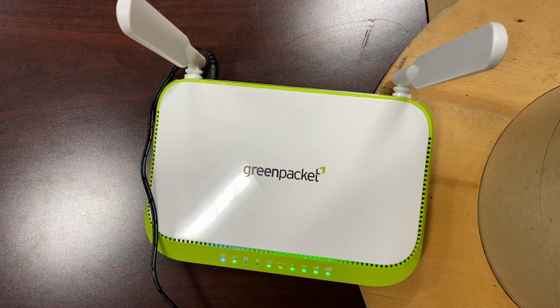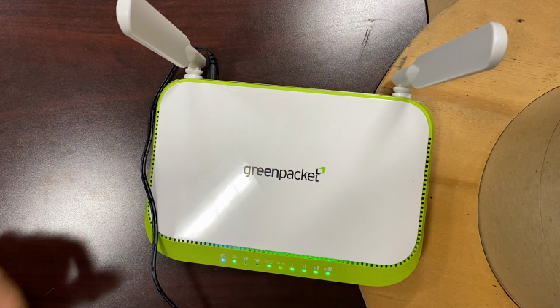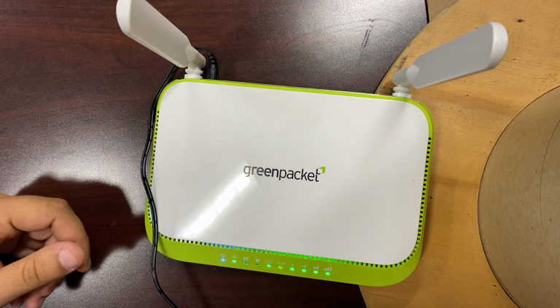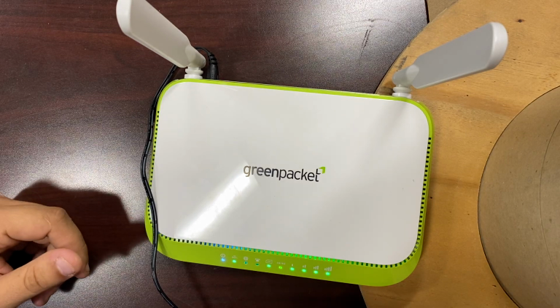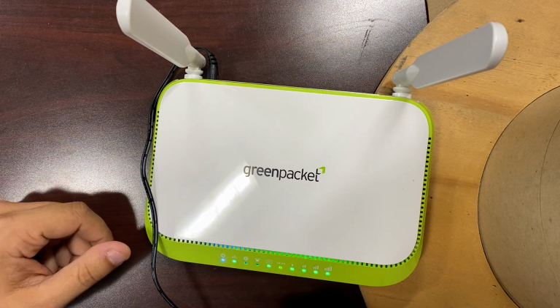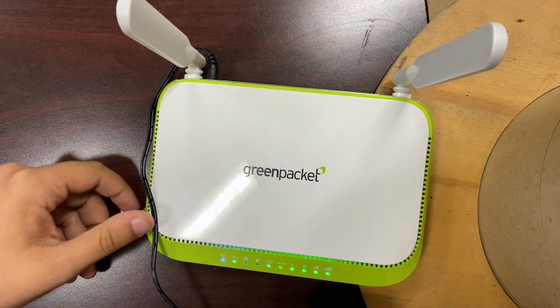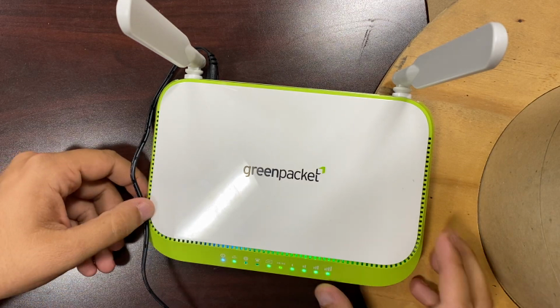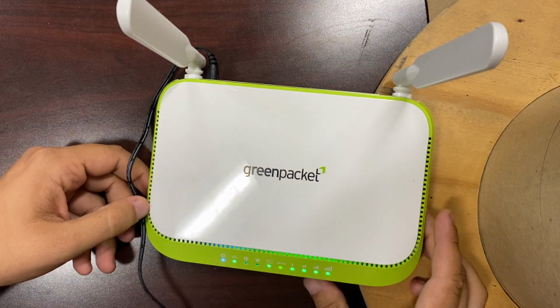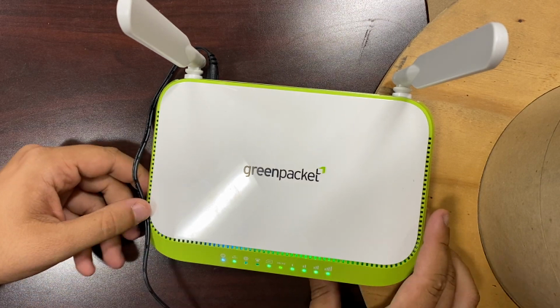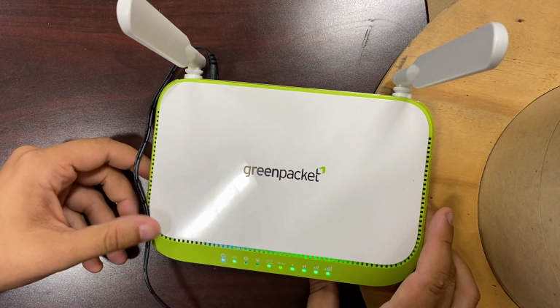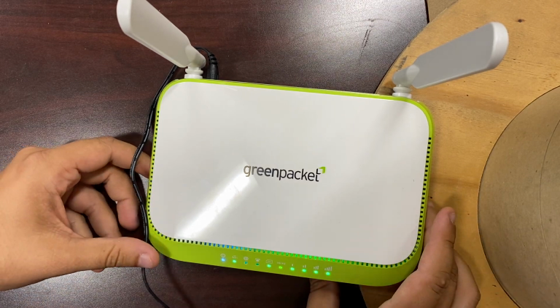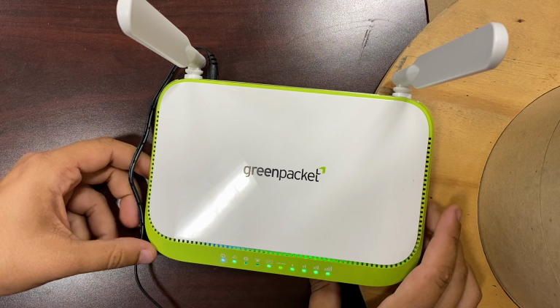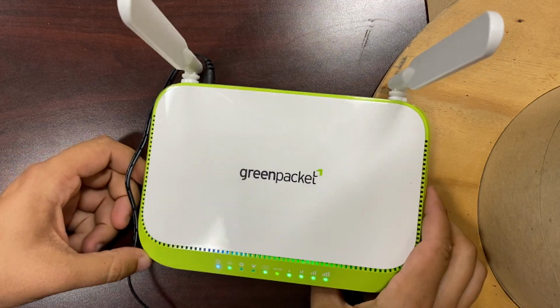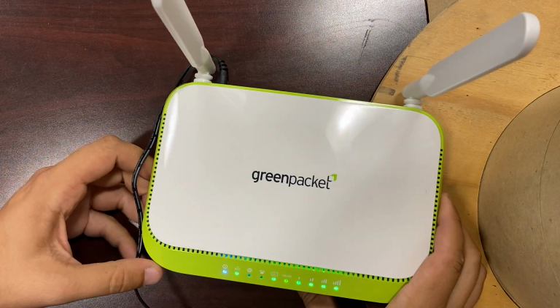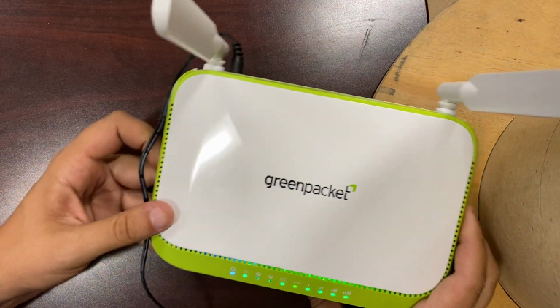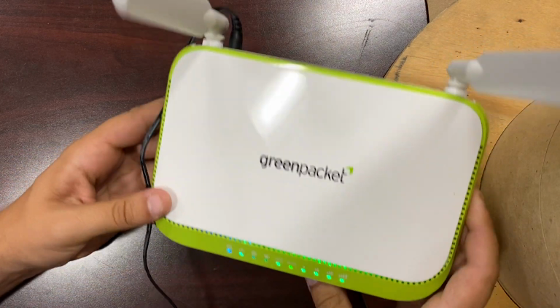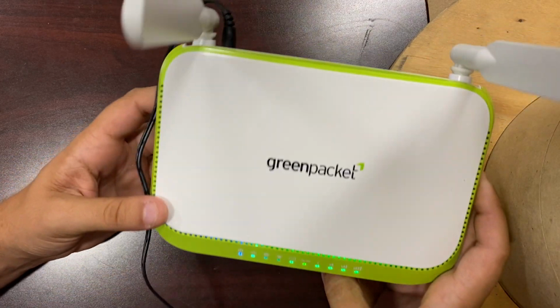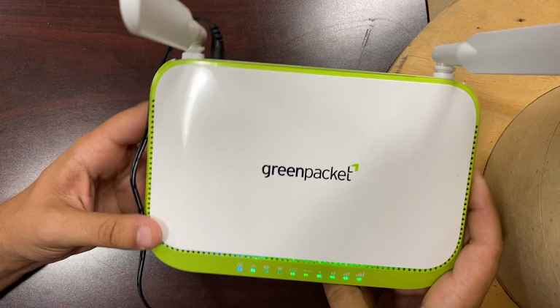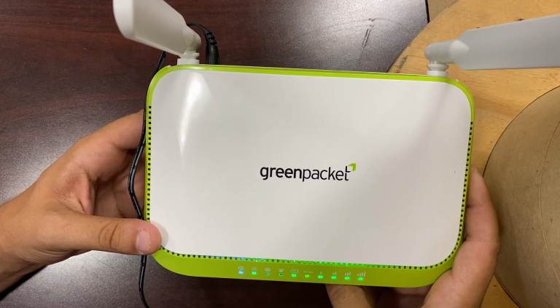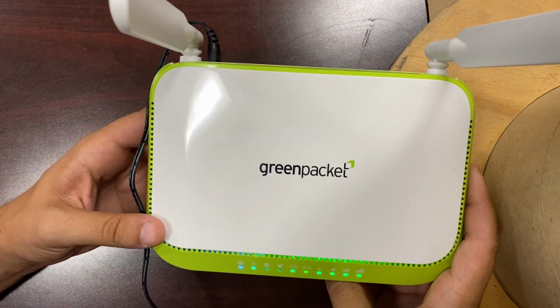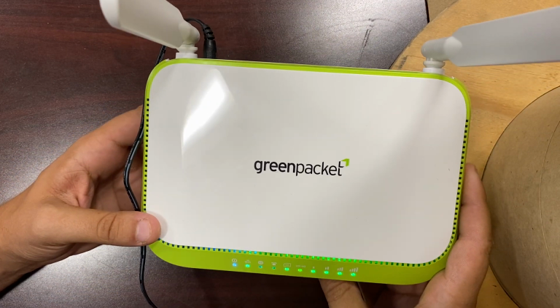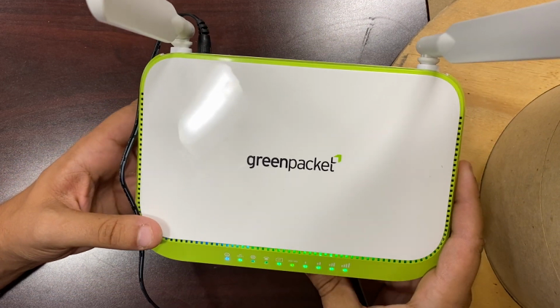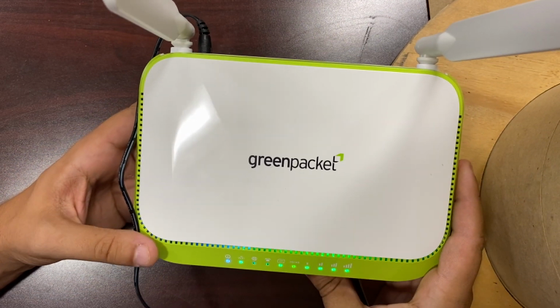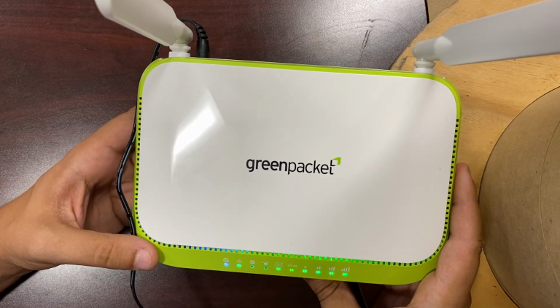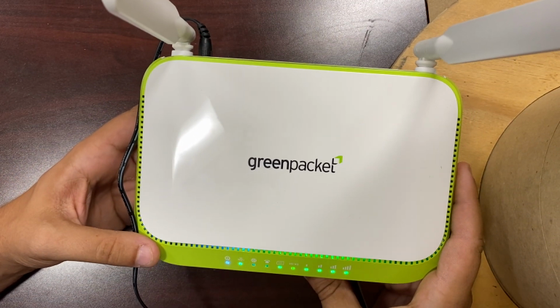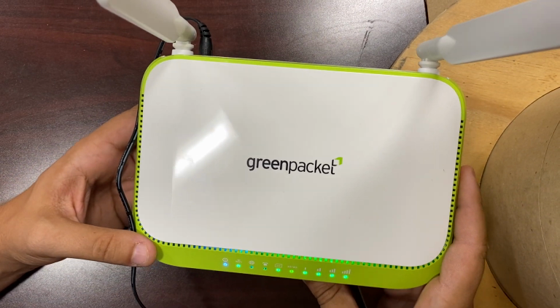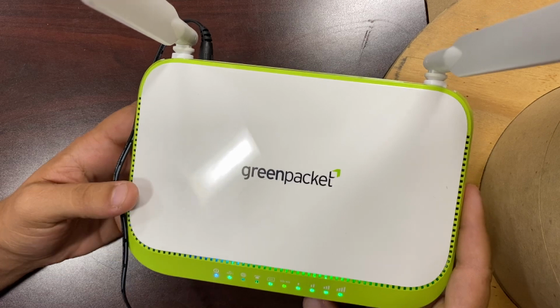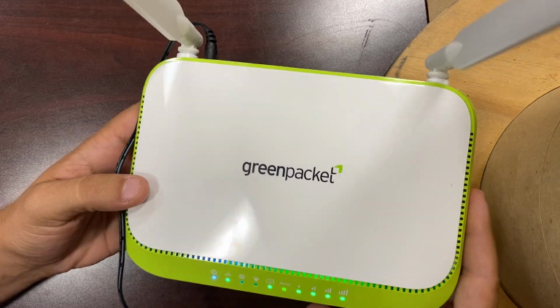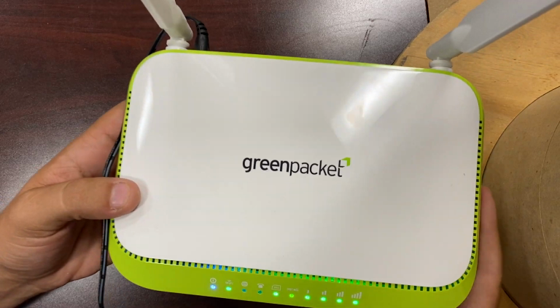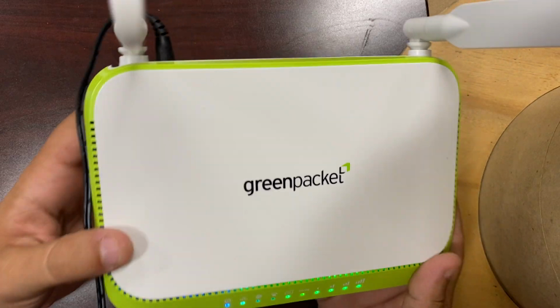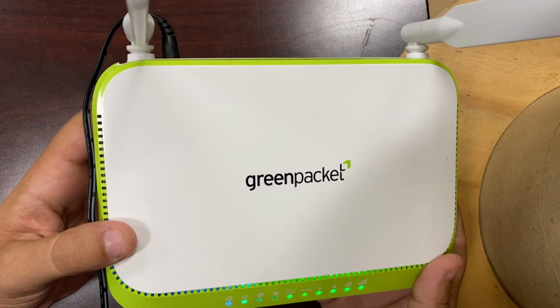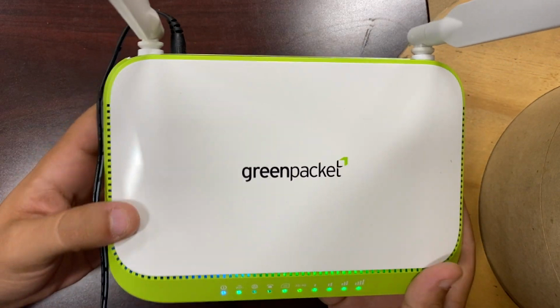Hi, my name is Connor Rose. I'm with the Kings County Office of Education. Today we are looking at the green packet indoor units that we have. So this is the indoor unit.